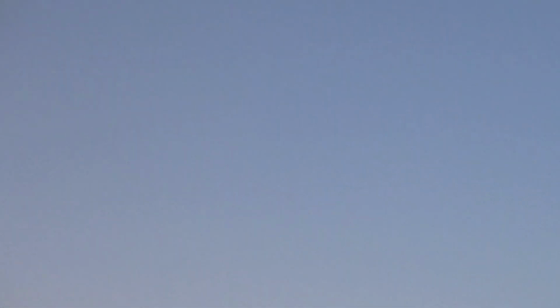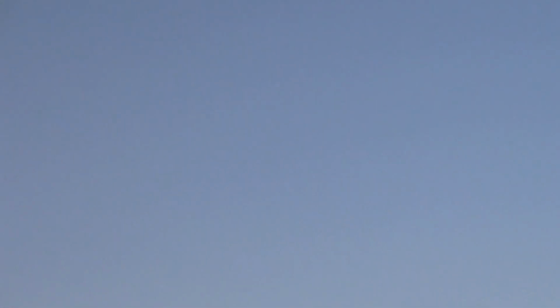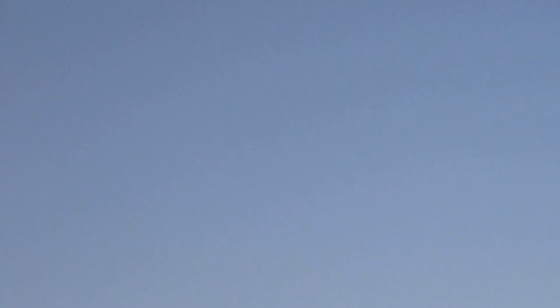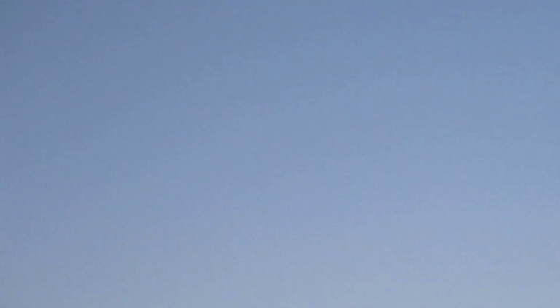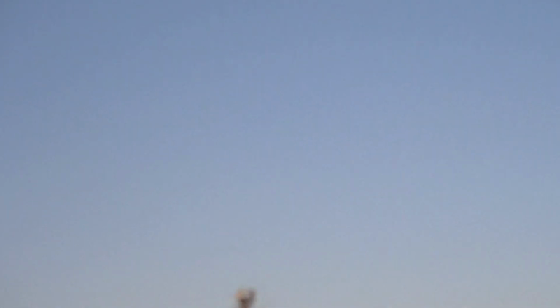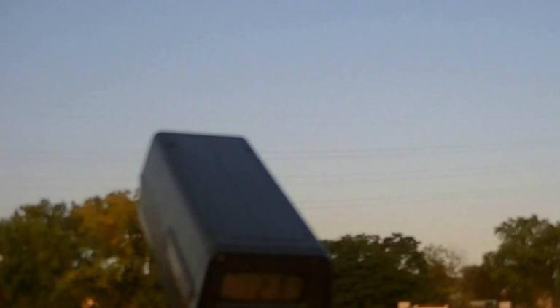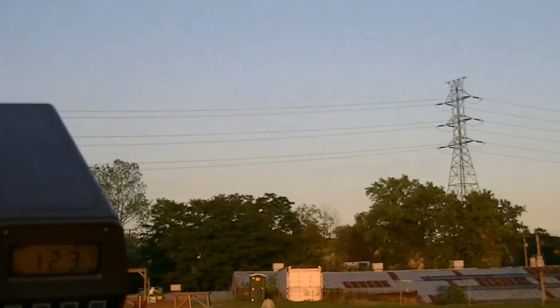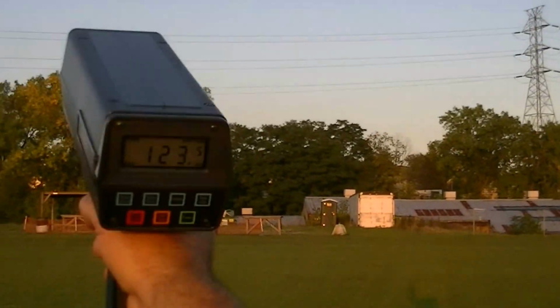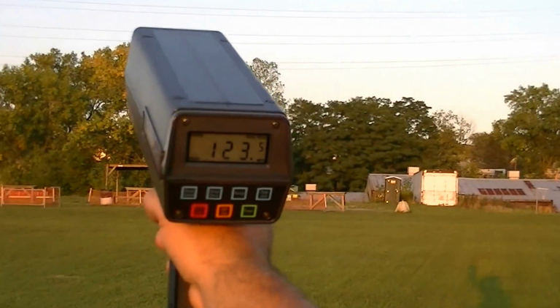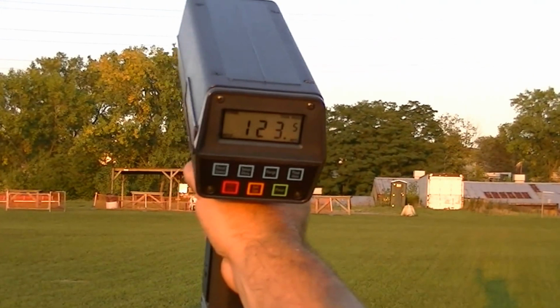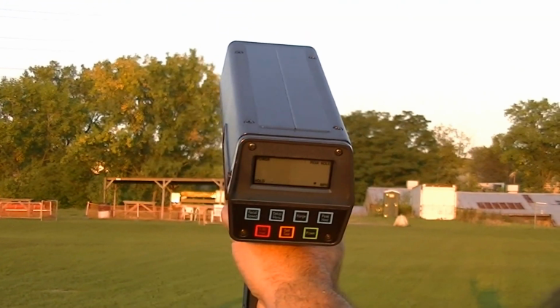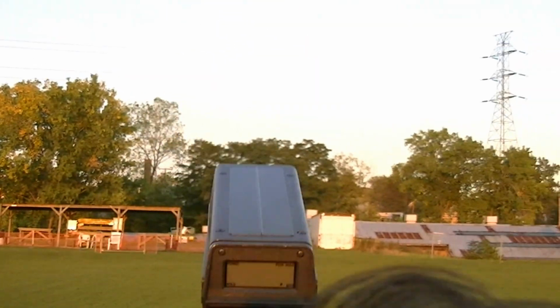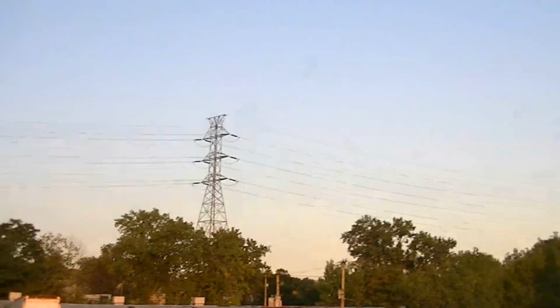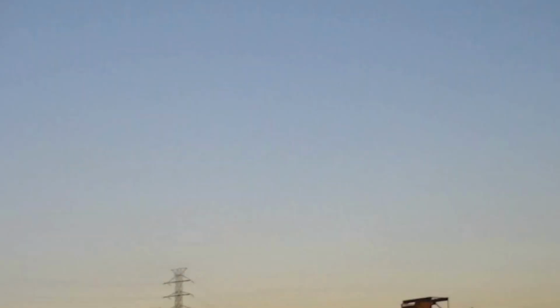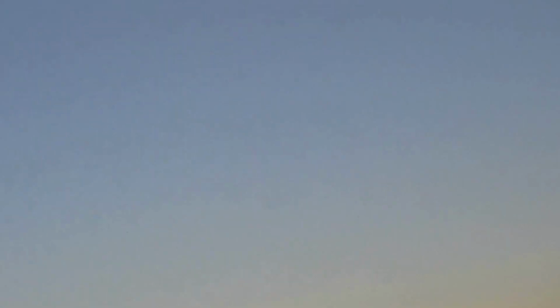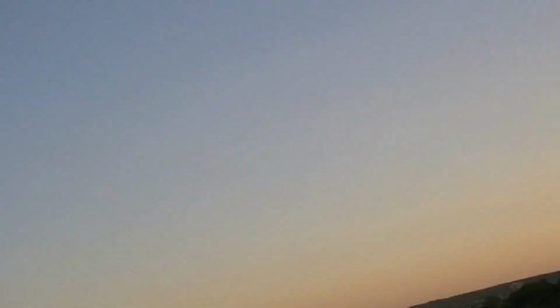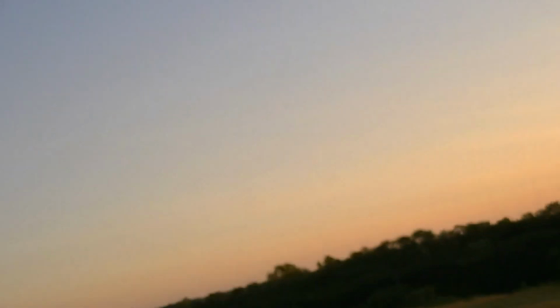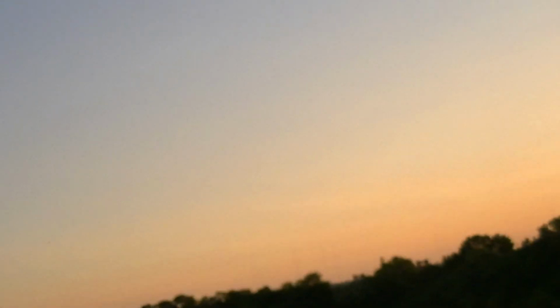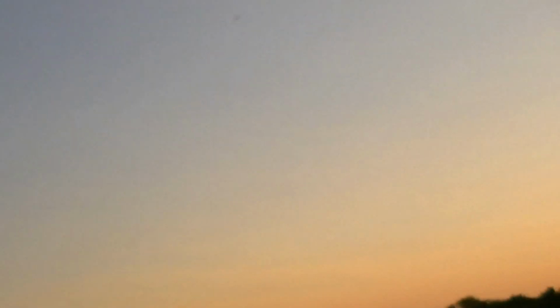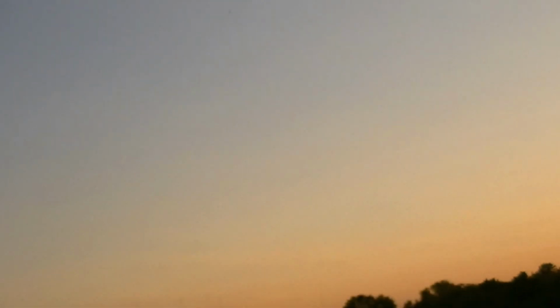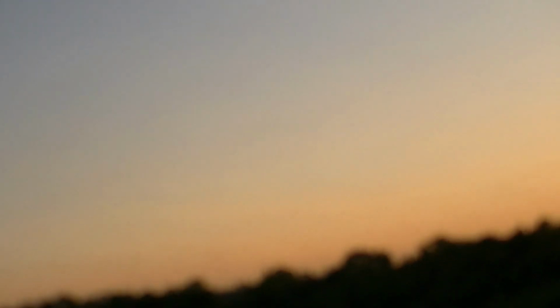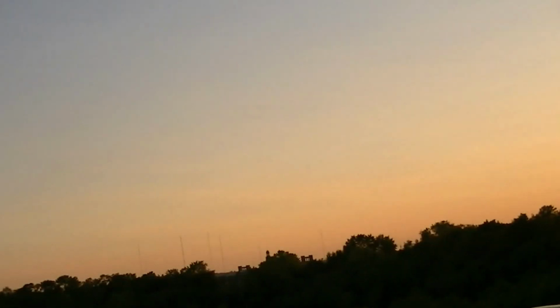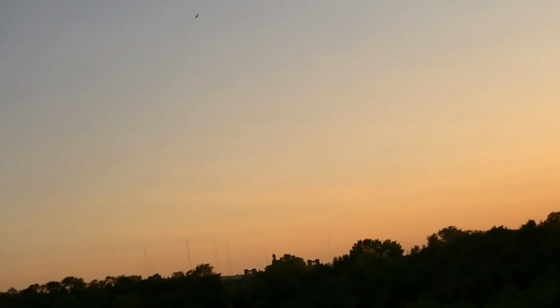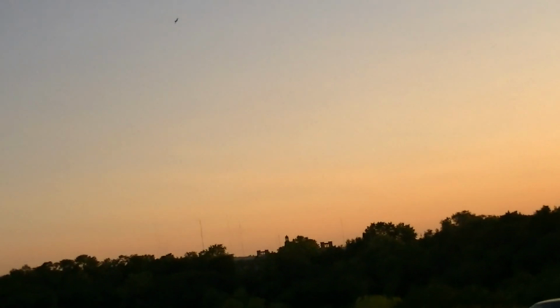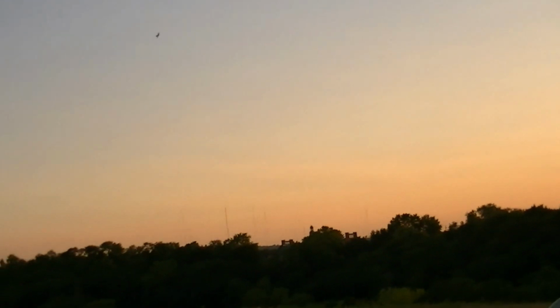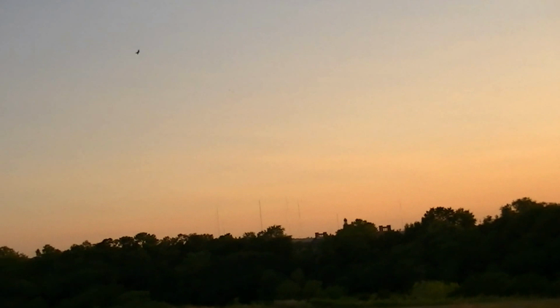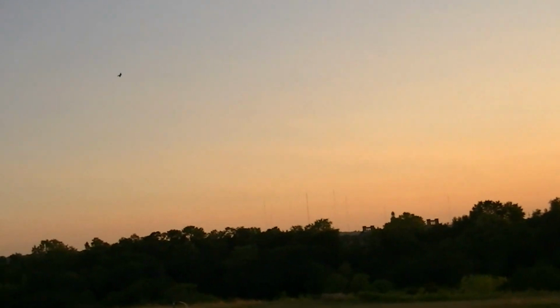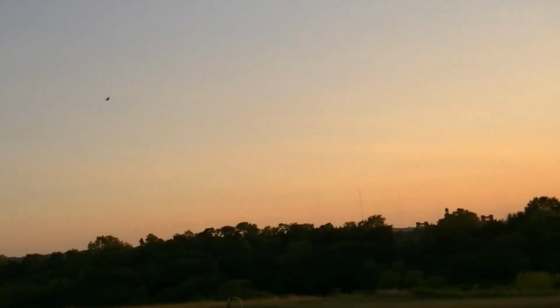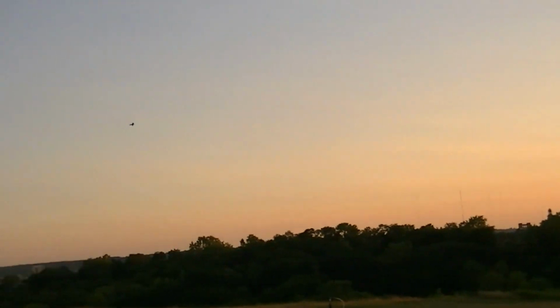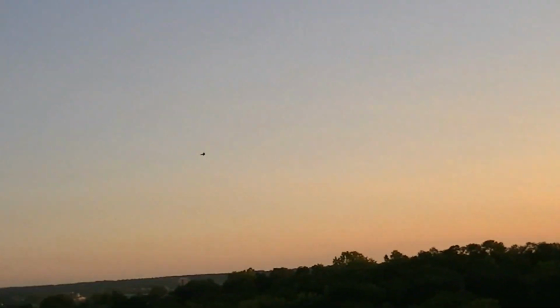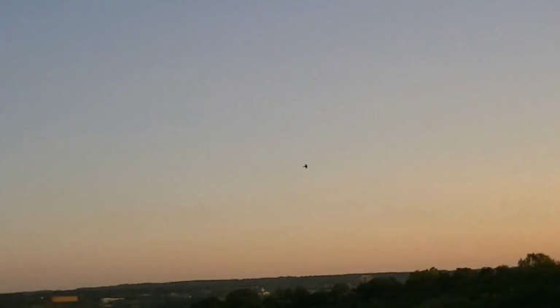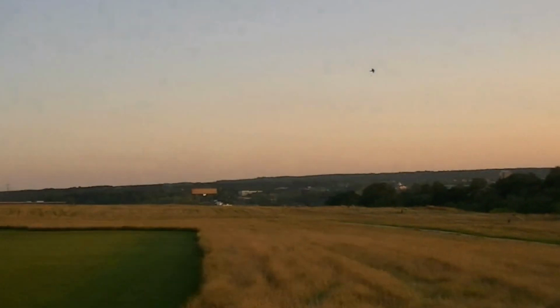Alright, coming in. That was 123. That's the way it sounds when you low throttle? Yeah. That's pretty cool.